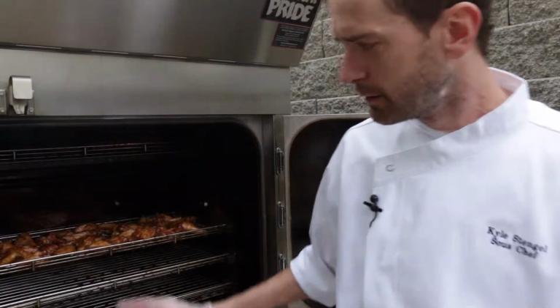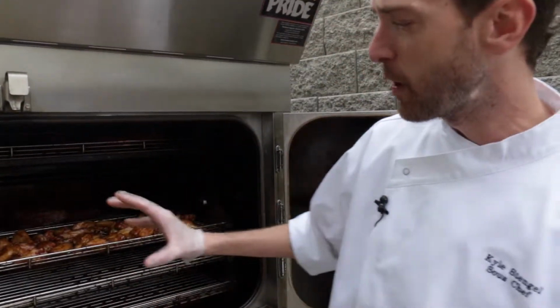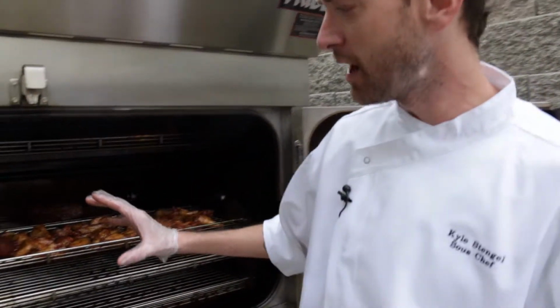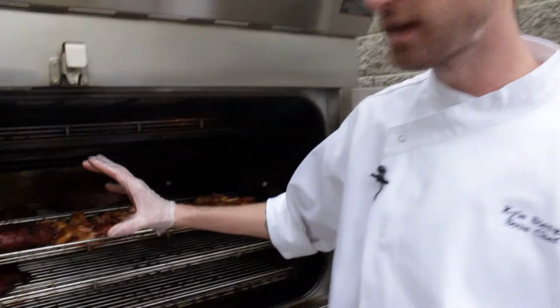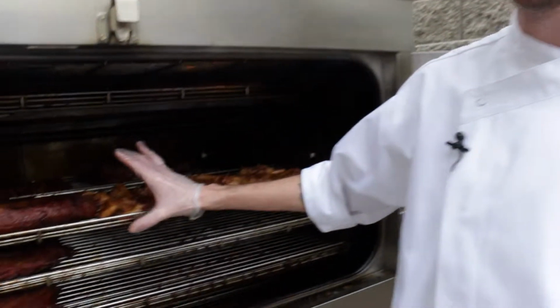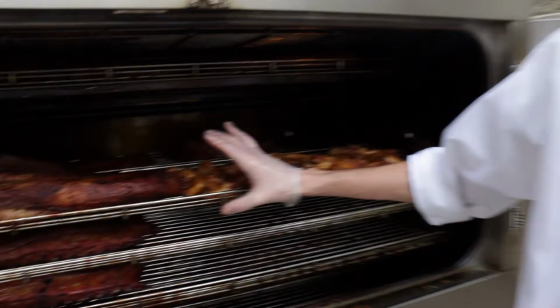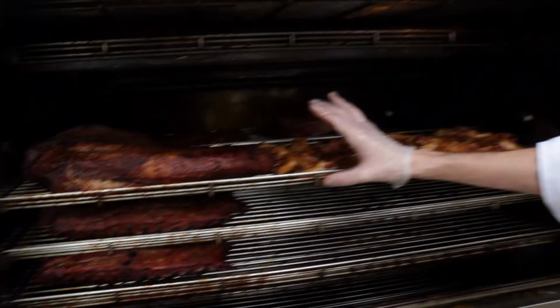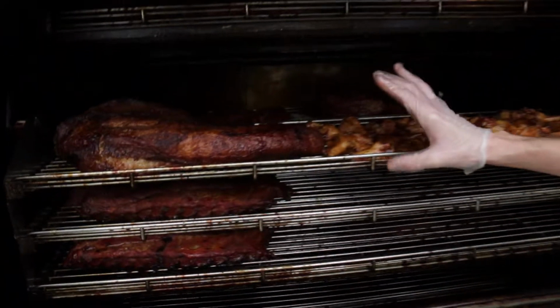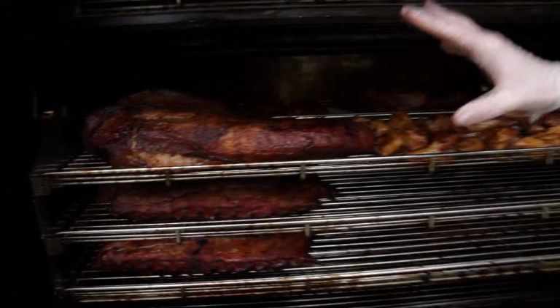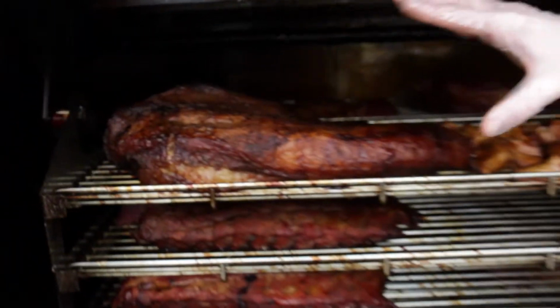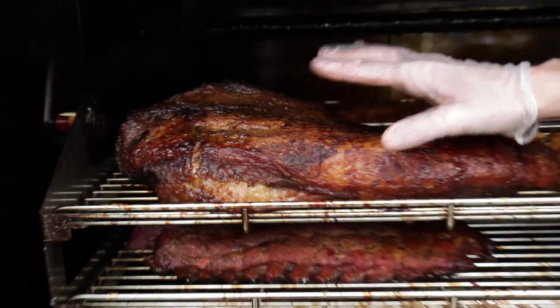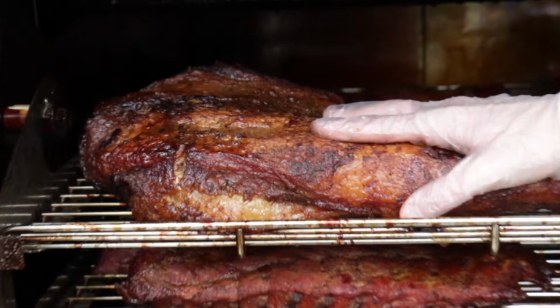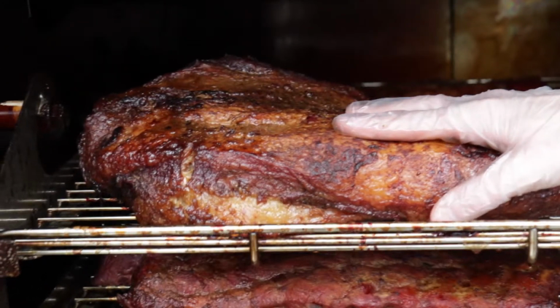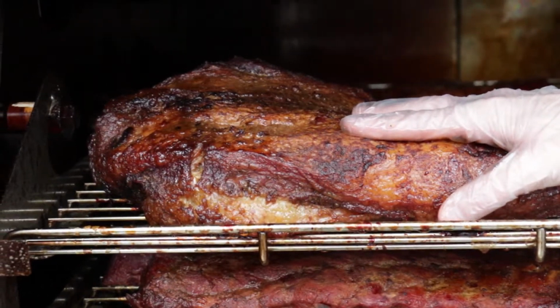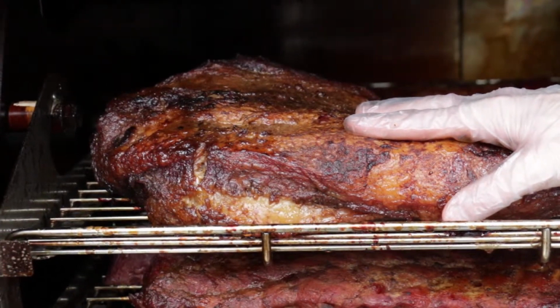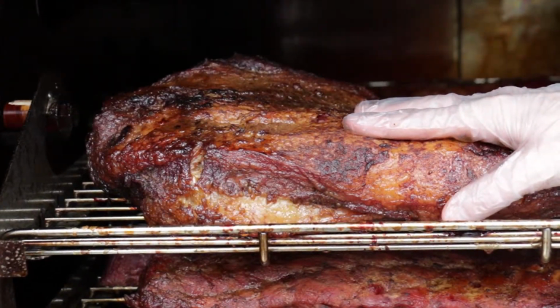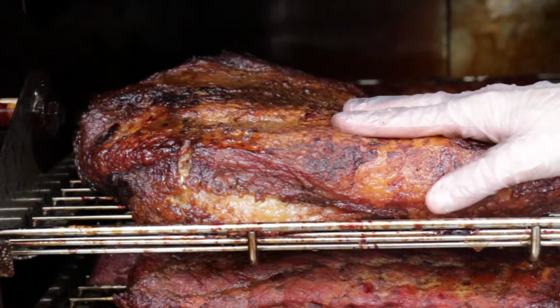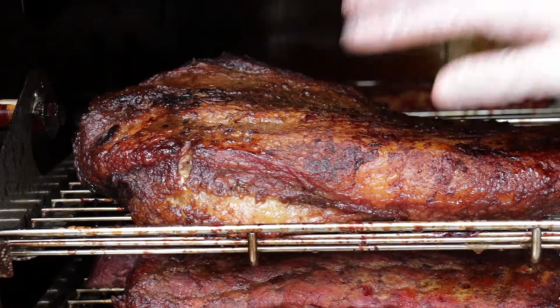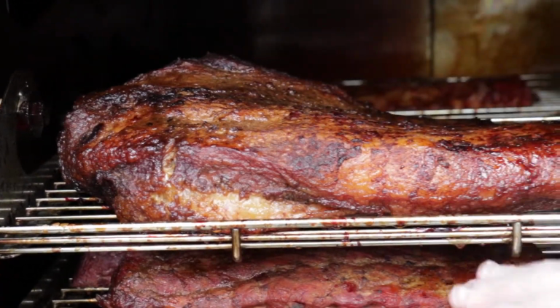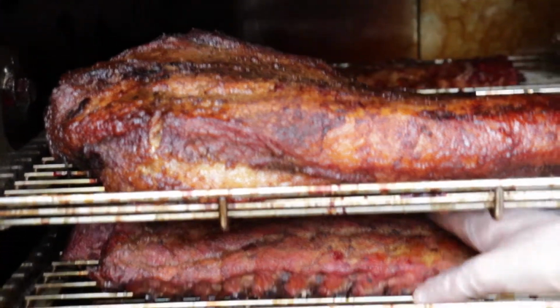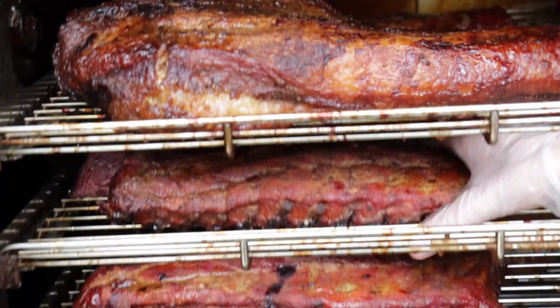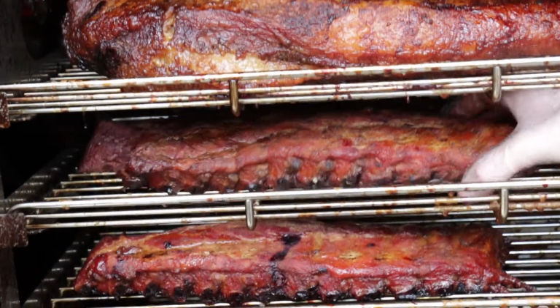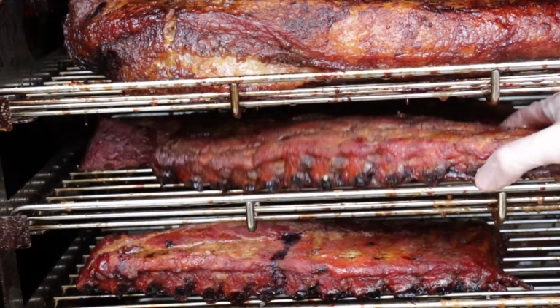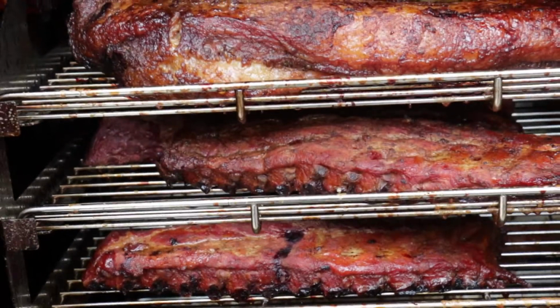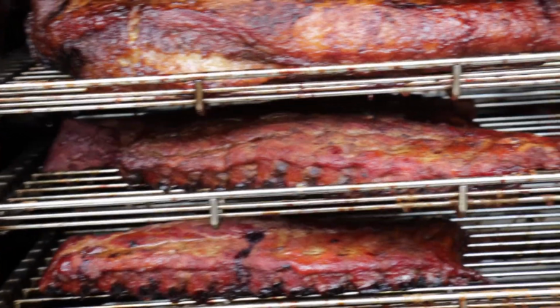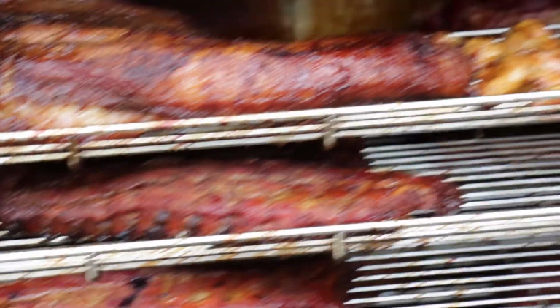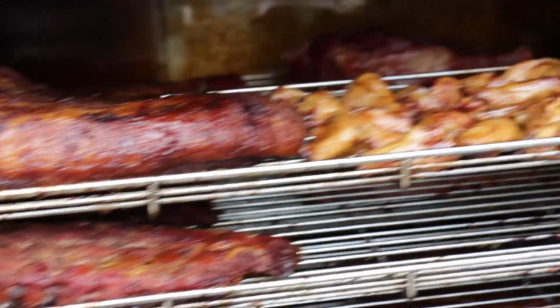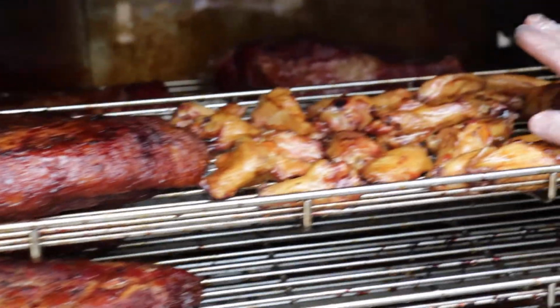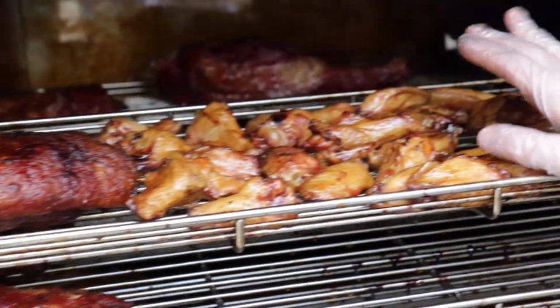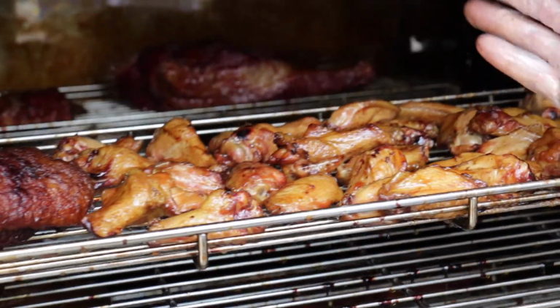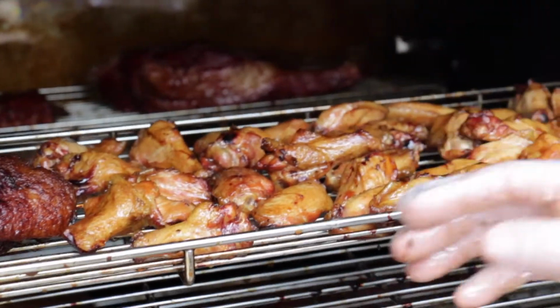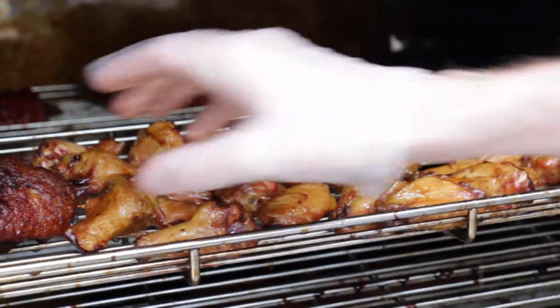The smoker itself stays at a constant temperature of 180 degrees. Here we have our beef brisket, which has been in the smoker for approximately 14 hours; our ribs, which have been smoking for 7 hours; and our chicken wings, which have been in here for 4 hours. They're all ready to go and ready to be pulled.